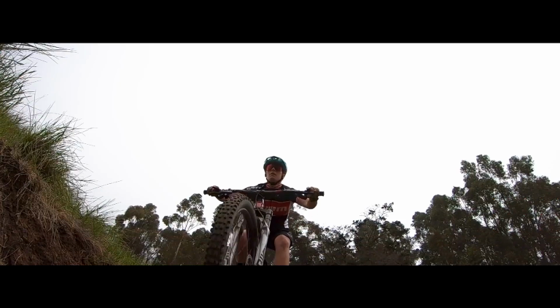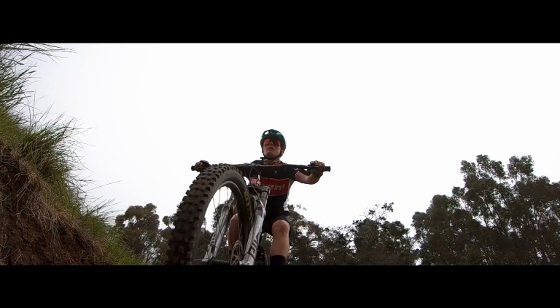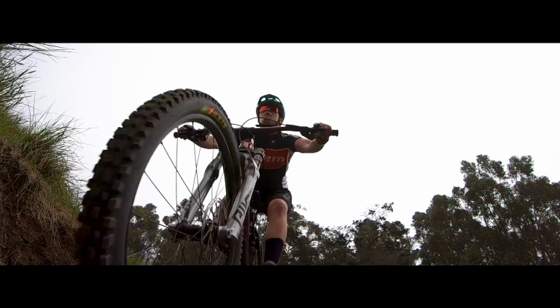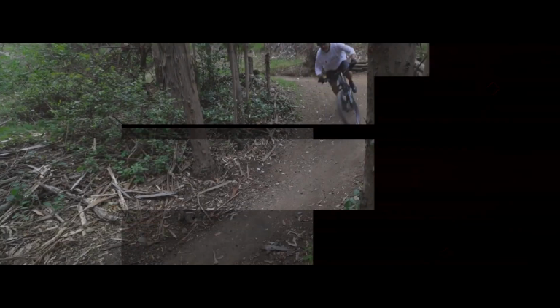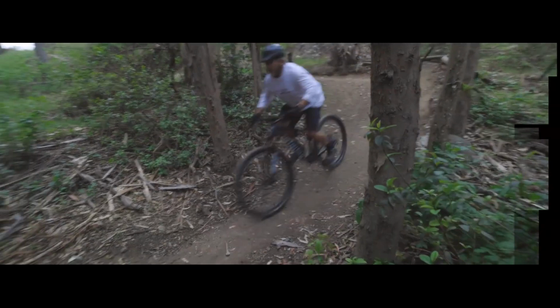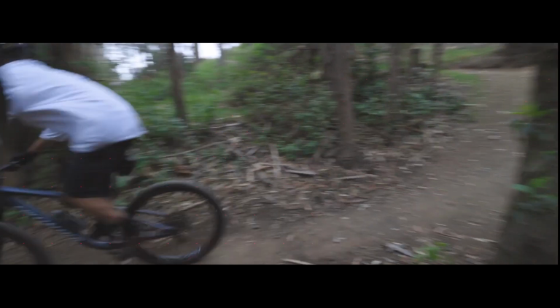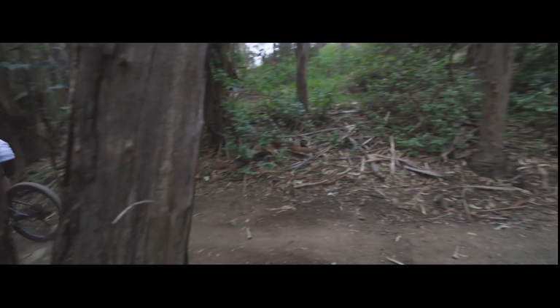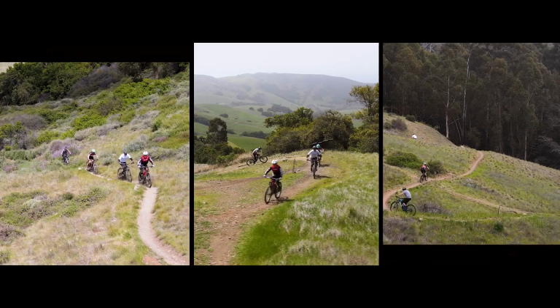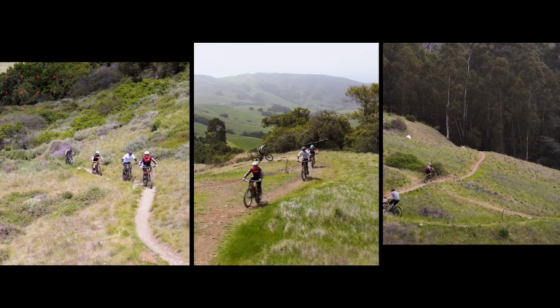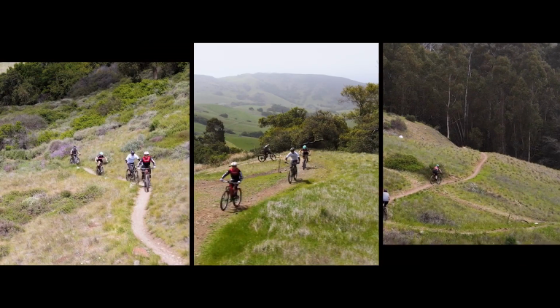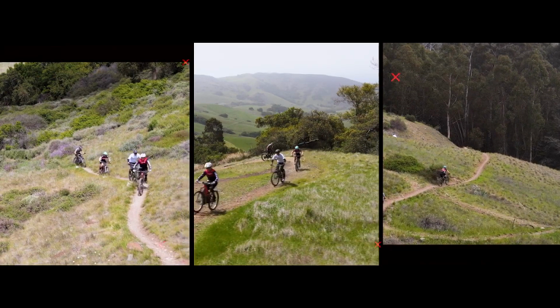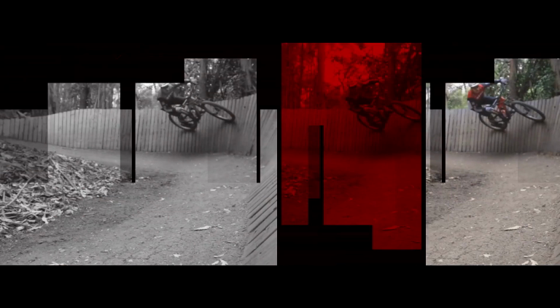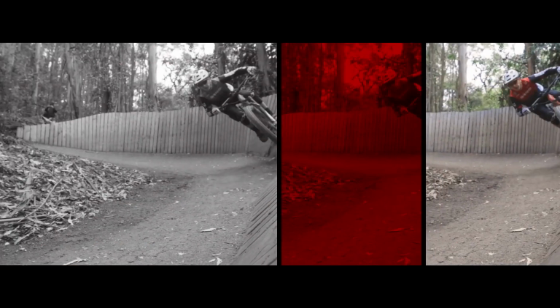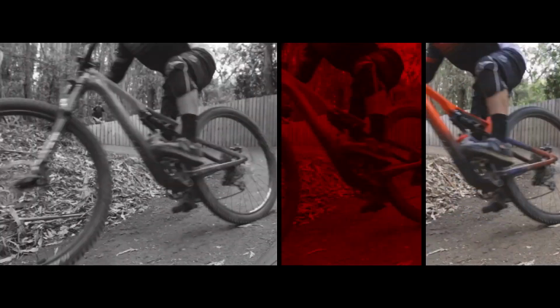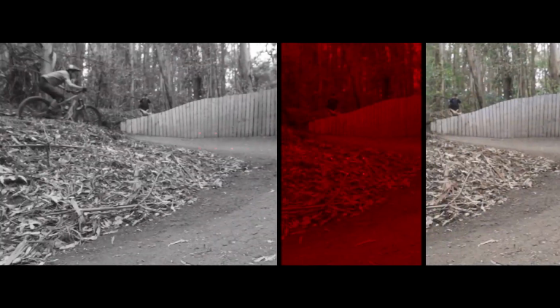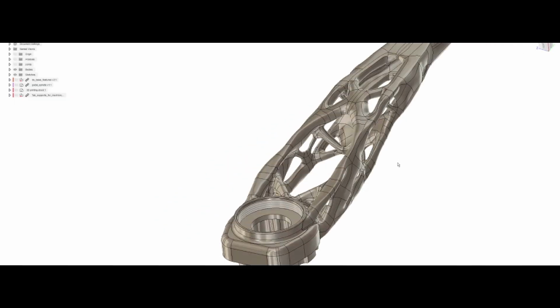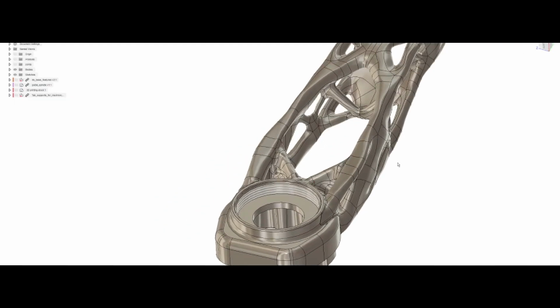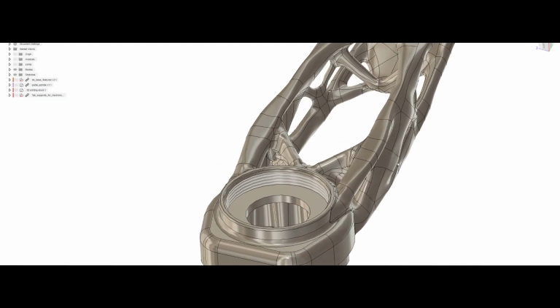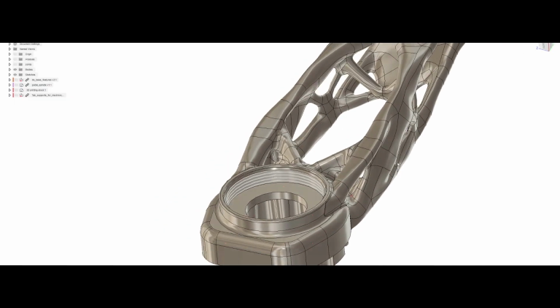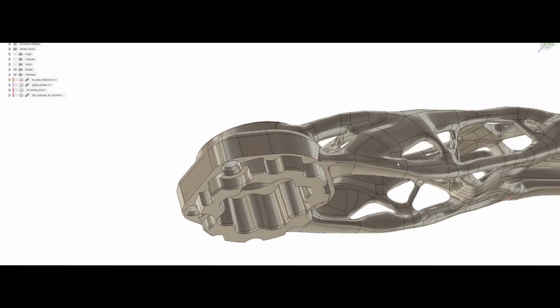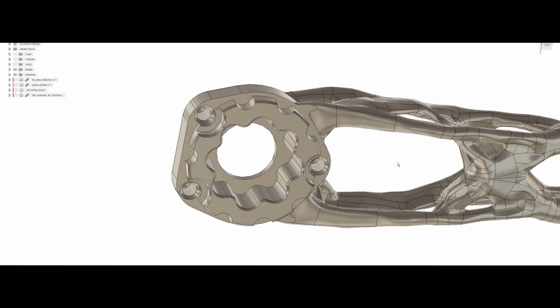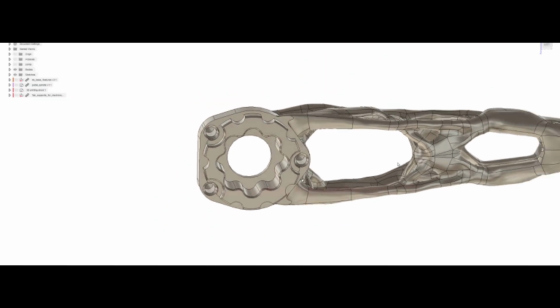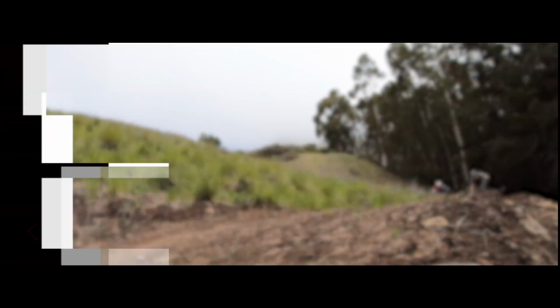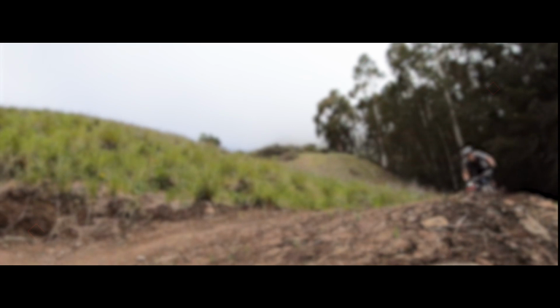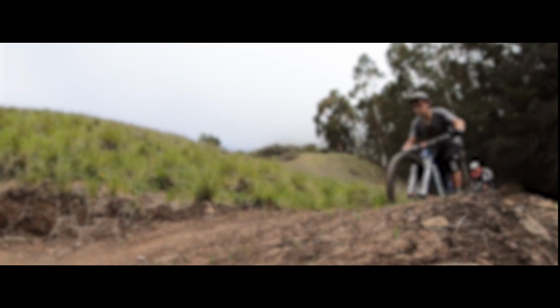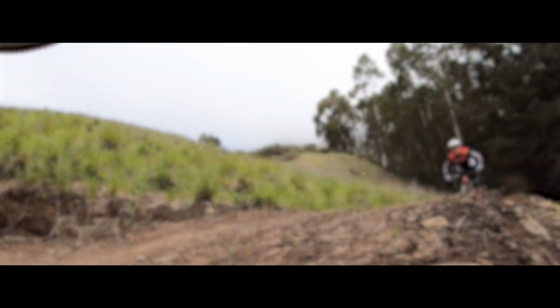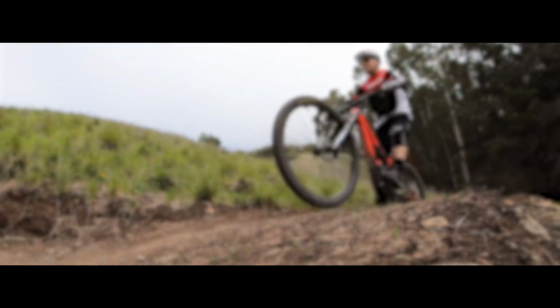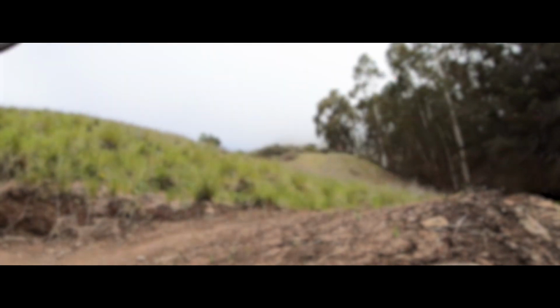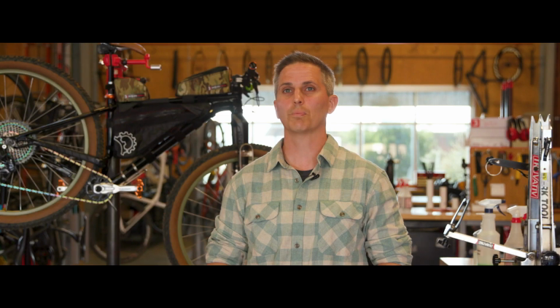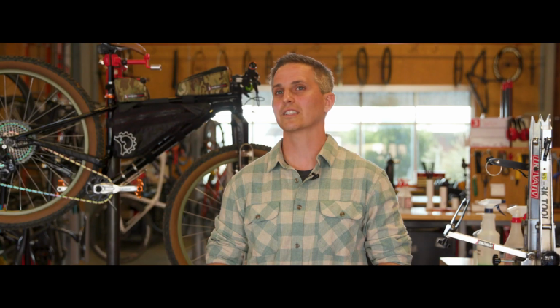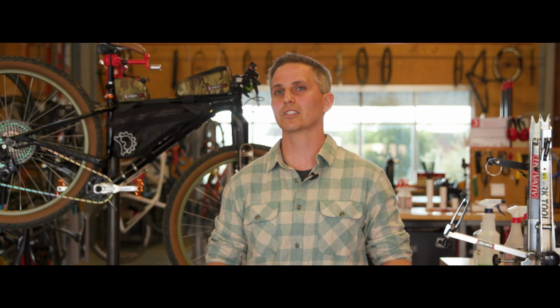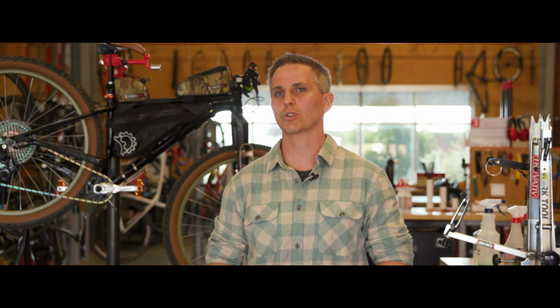At SRAM we're an innovation company, and as we look to inspire the consumer with our components, we want to continually add innovation and make that riding experience better. Generative design is helping us get to that finish line quicker.